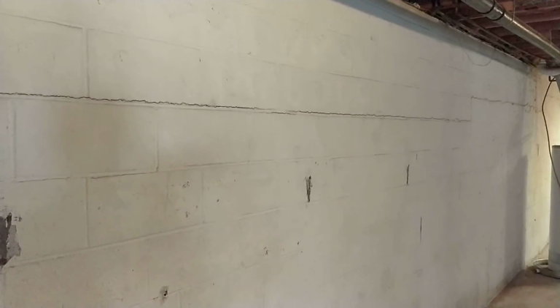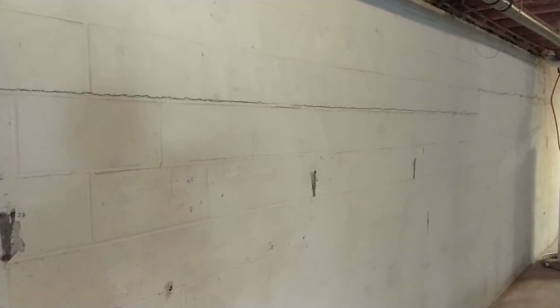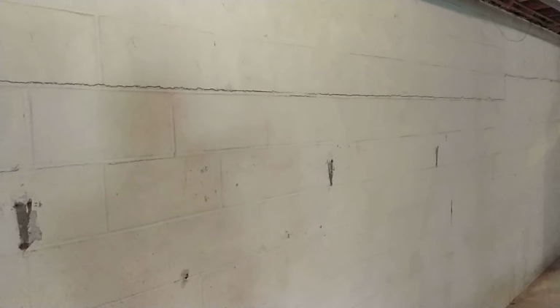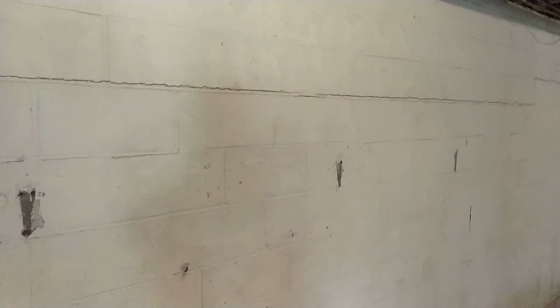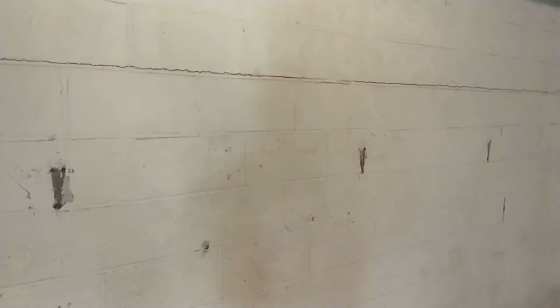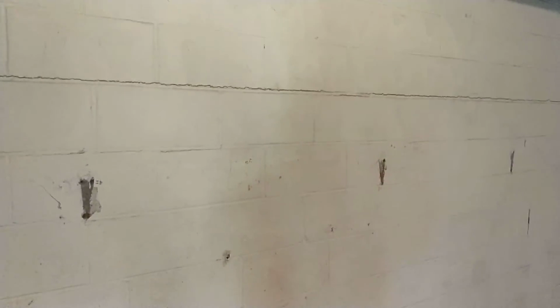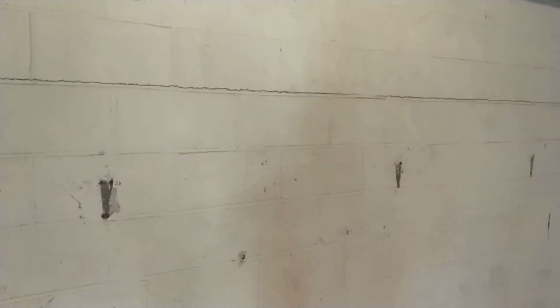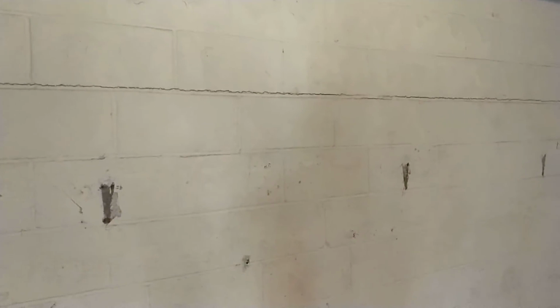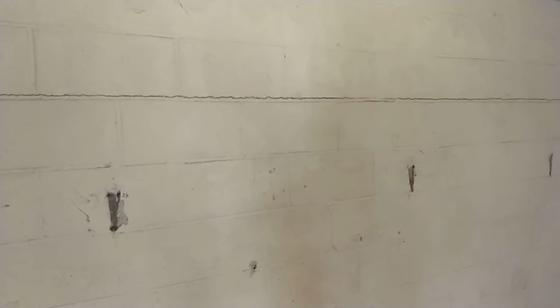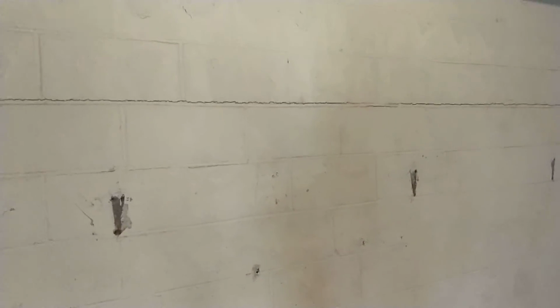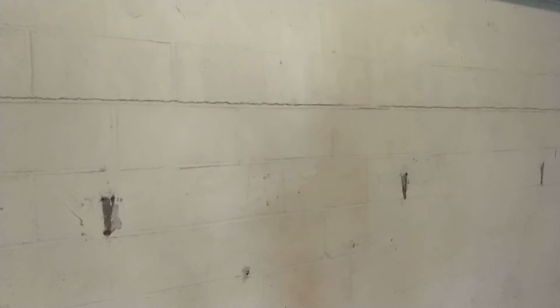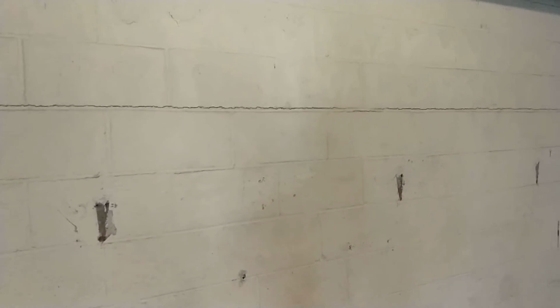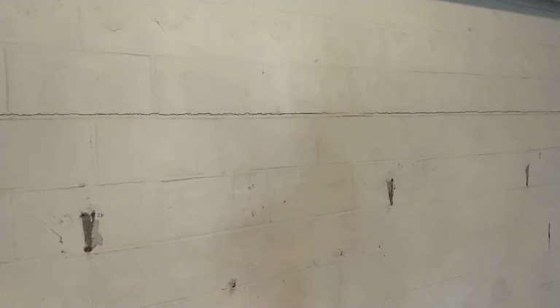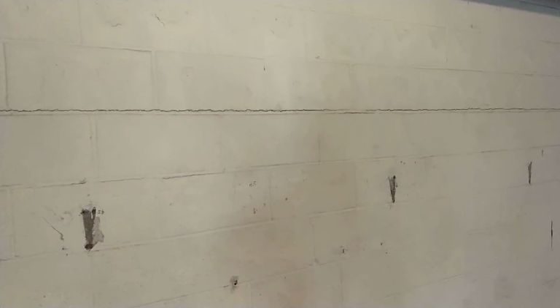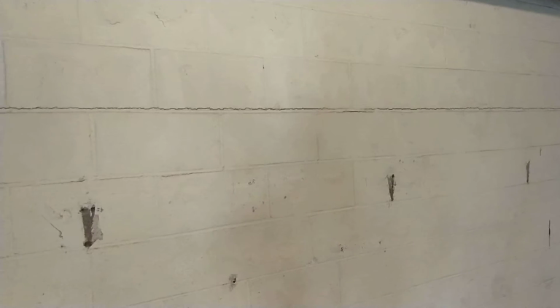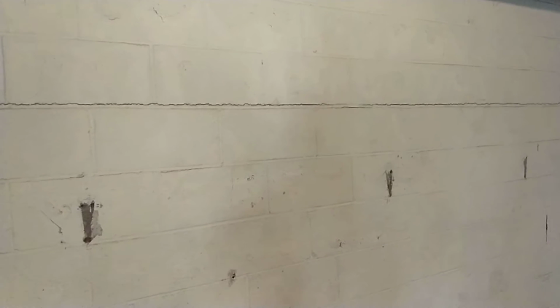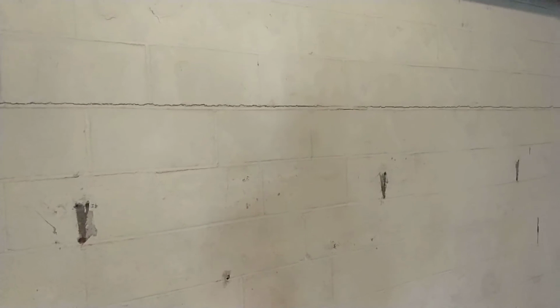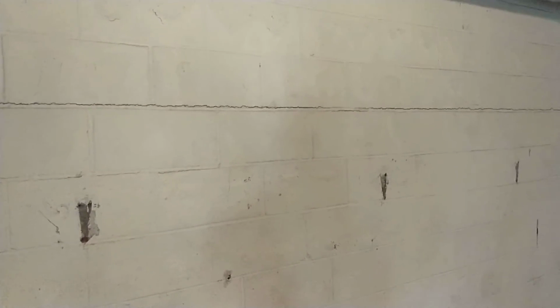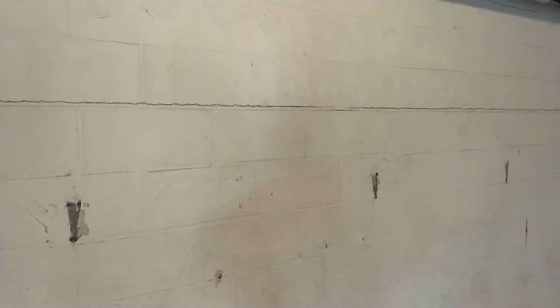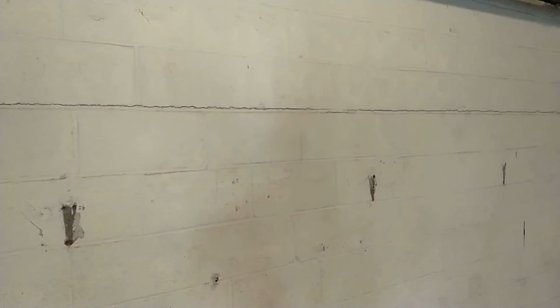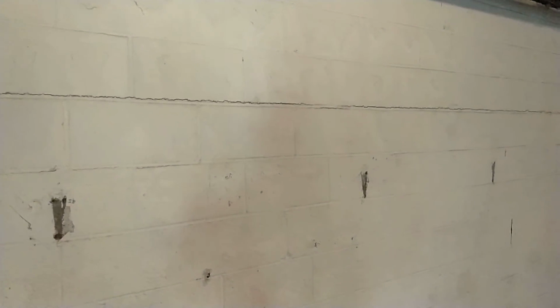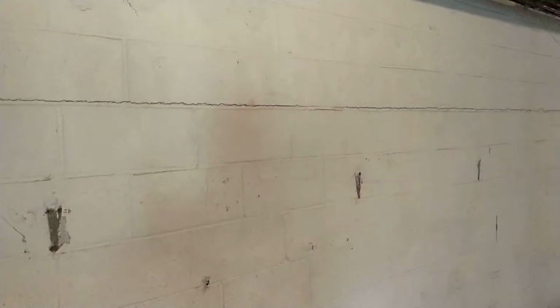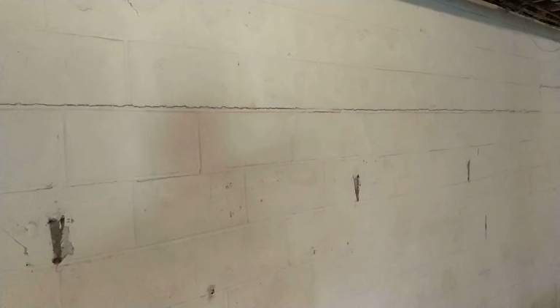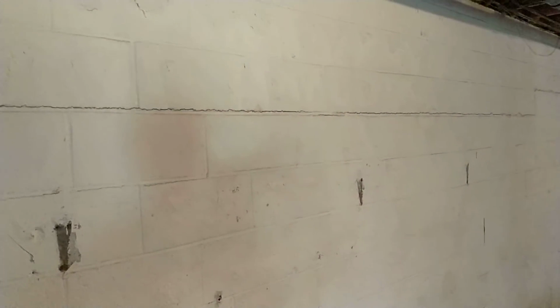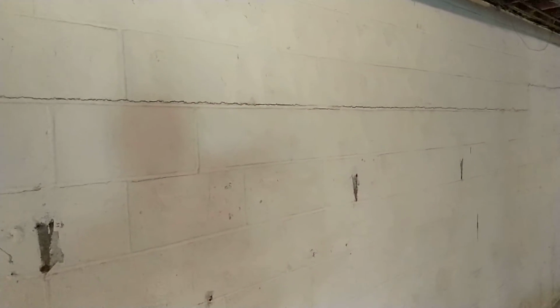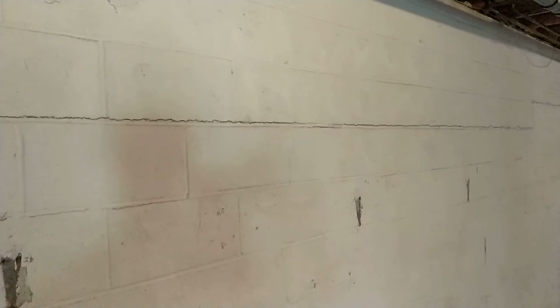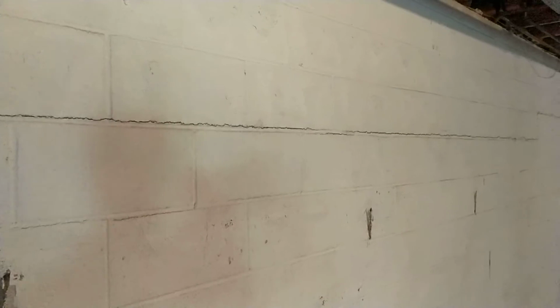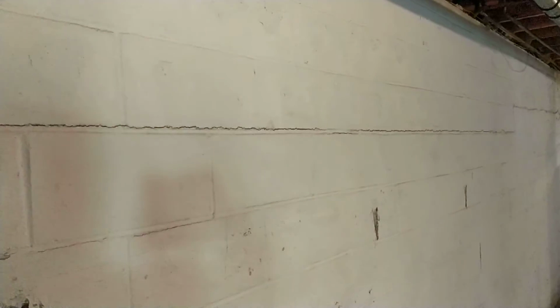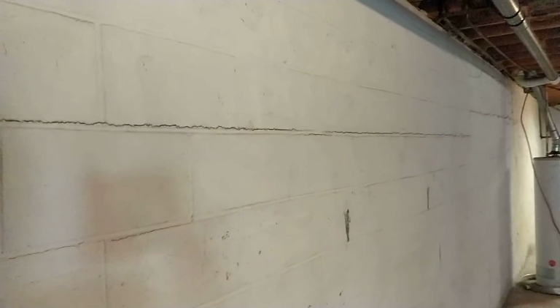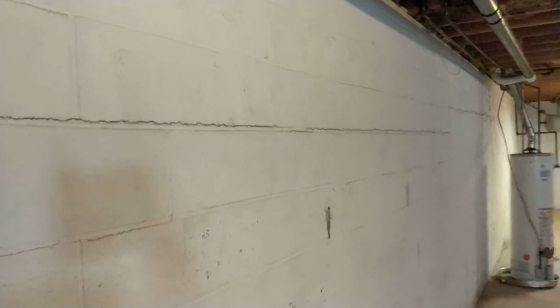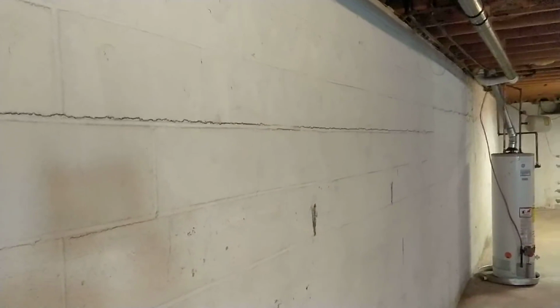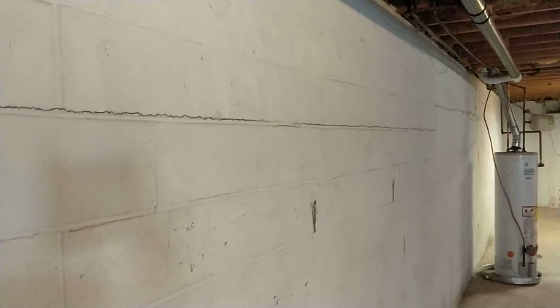So one of the things that you can do with this wall is install carbon fiber reinforcing strips. We're going to talk about that in another video, but right now I just wanted to show you what a bowing basement wall looks like. This is a very common problem with several solutions.